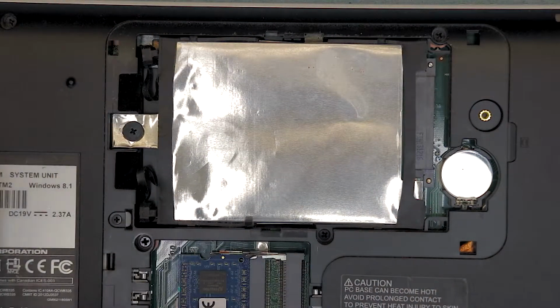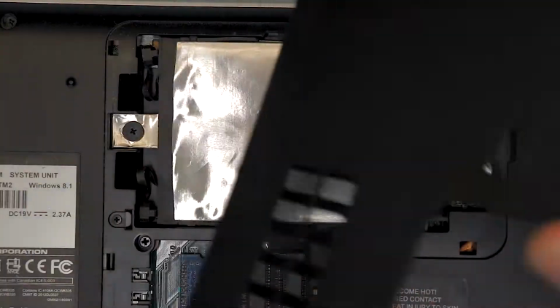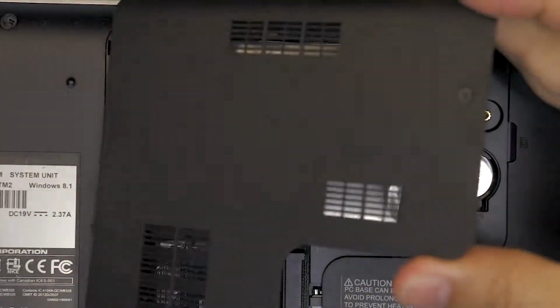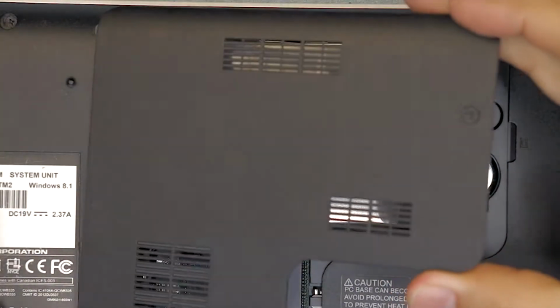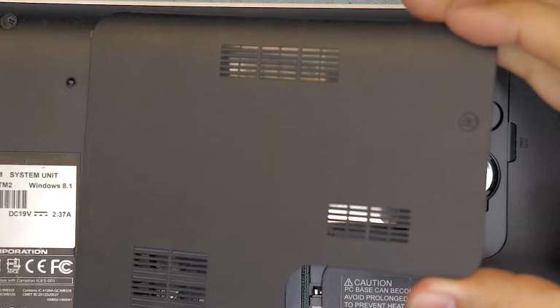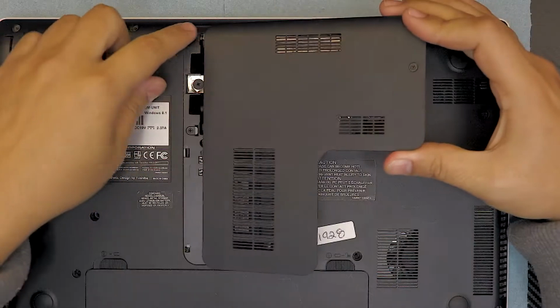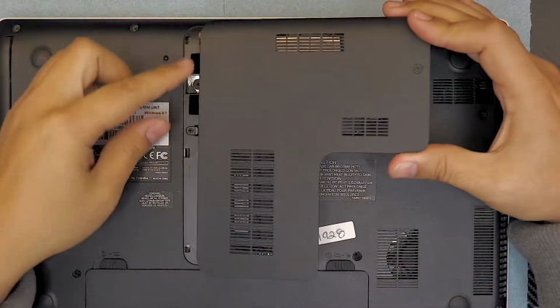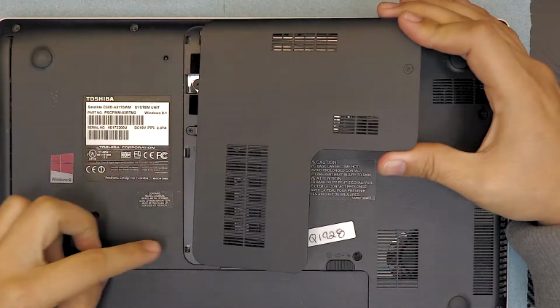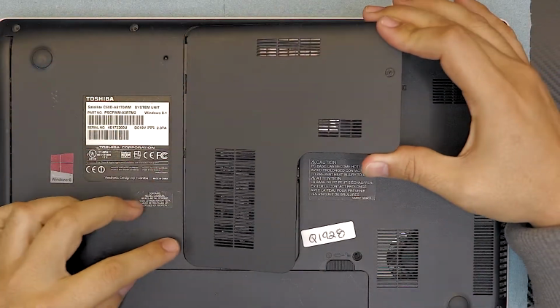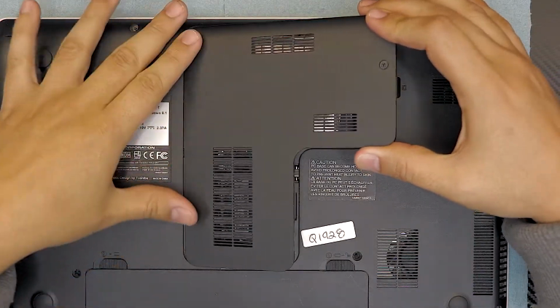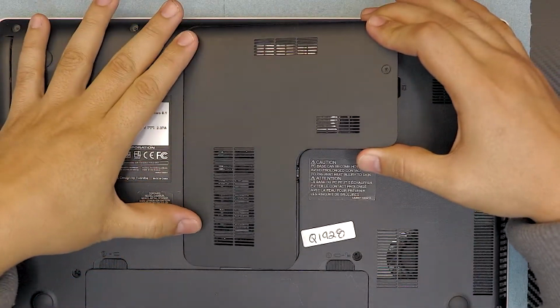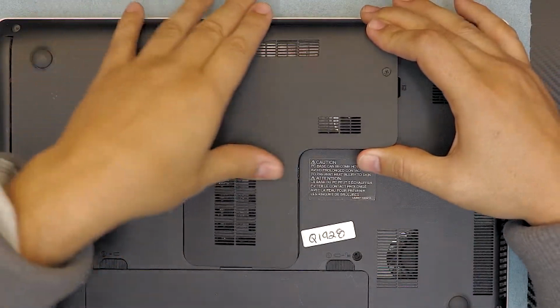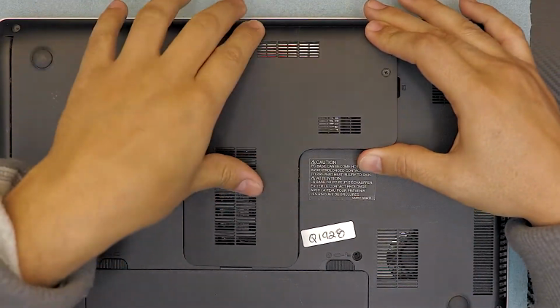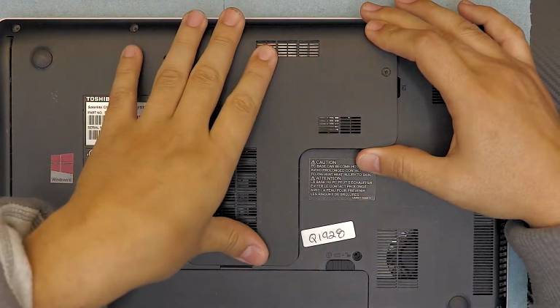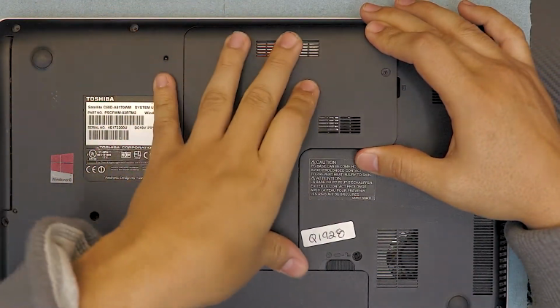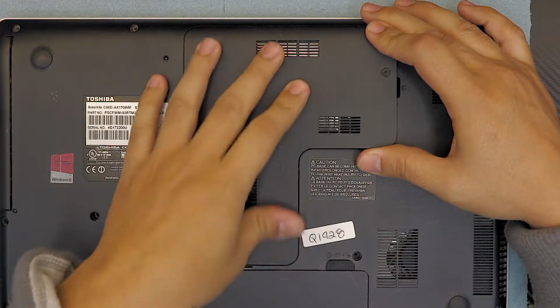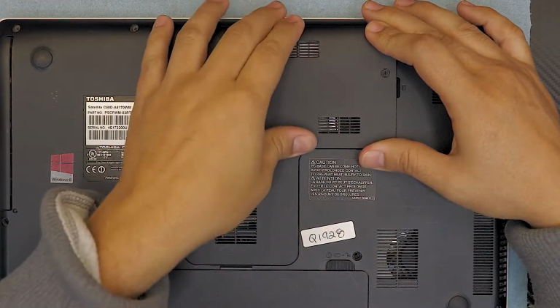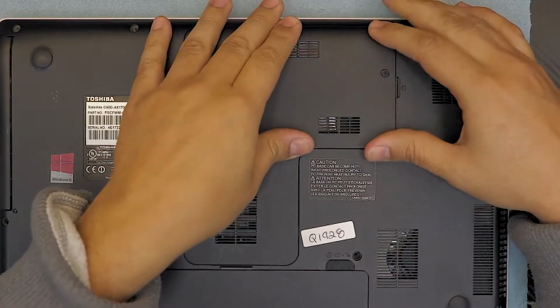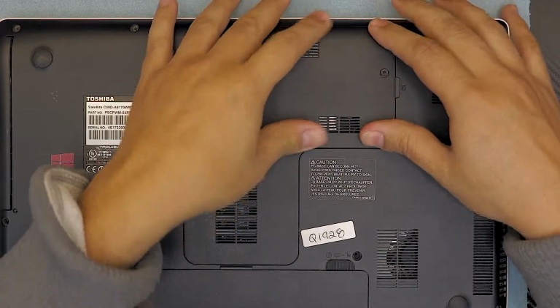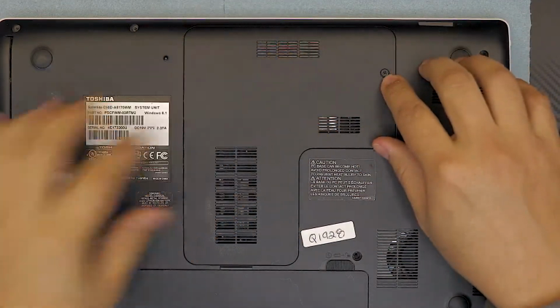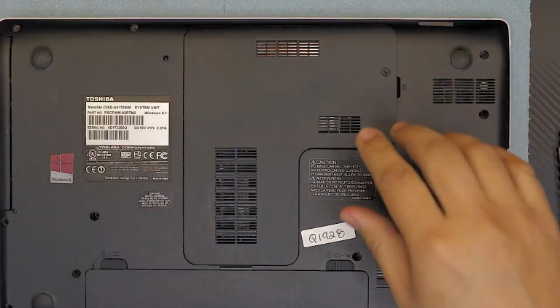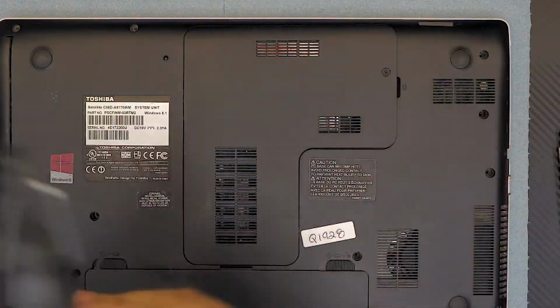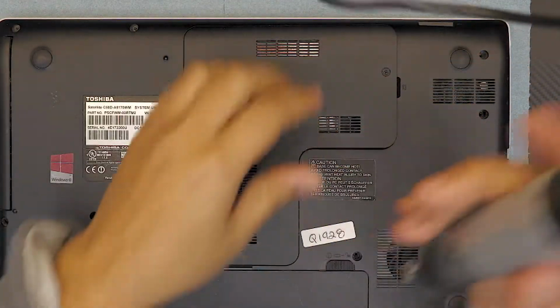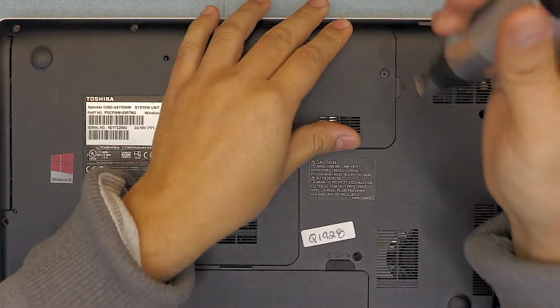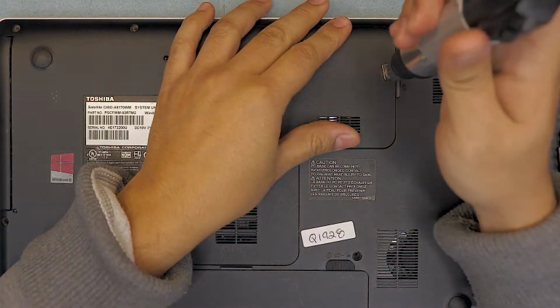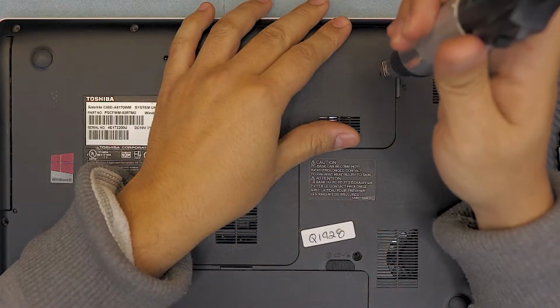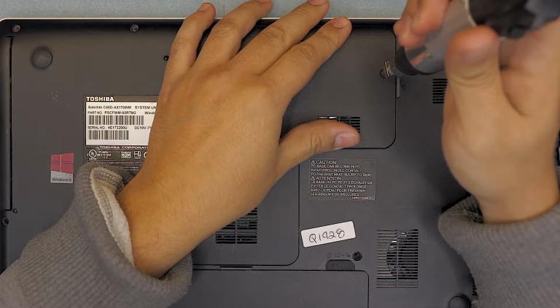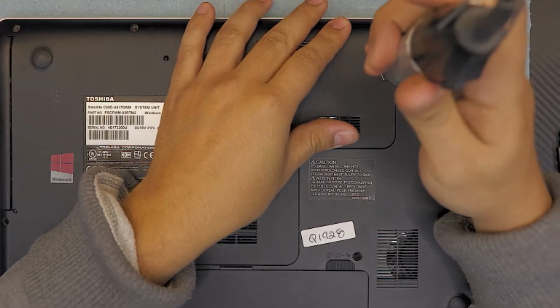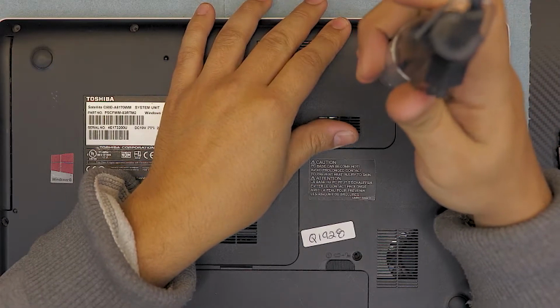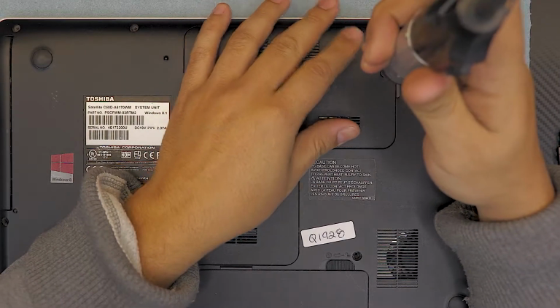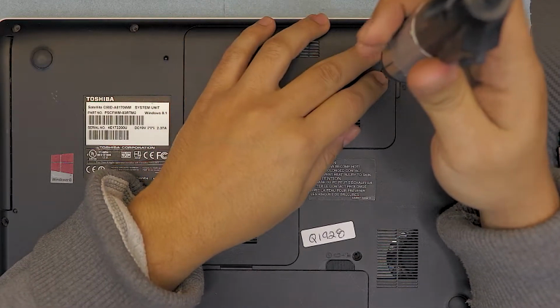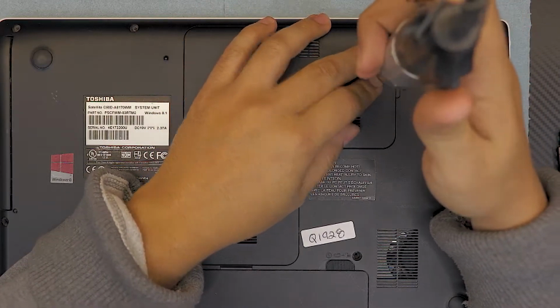Alright, and then you're going to grab your cover. With that cover, you want to put the back side of the cover first, push down, and then put the last screw in. That's how you change your hard drive for your Toshiba Satellite C50D.